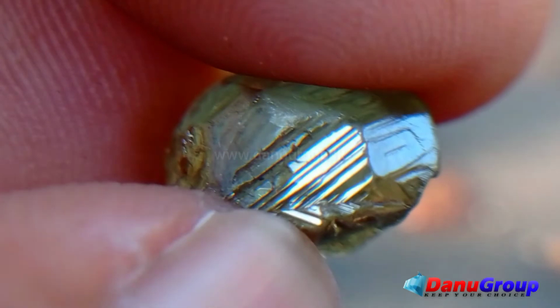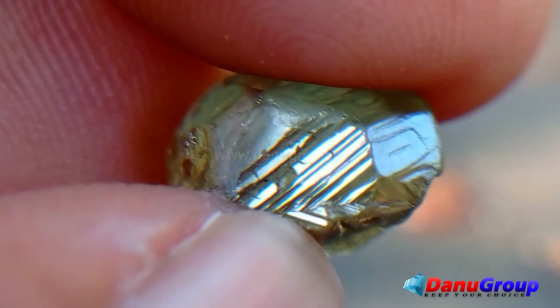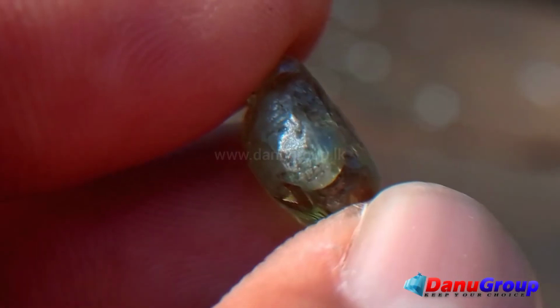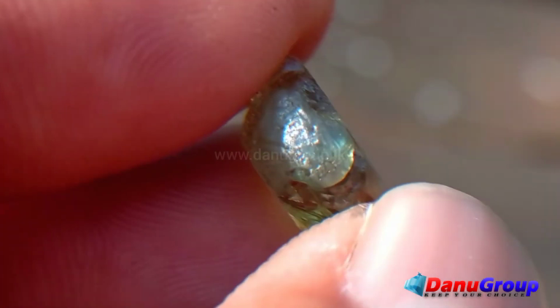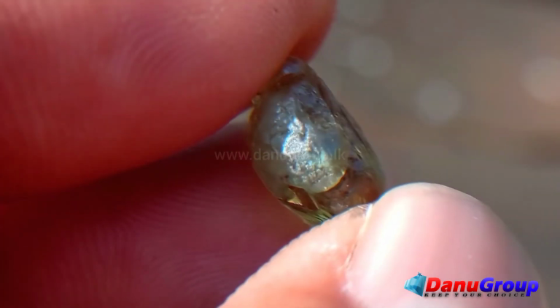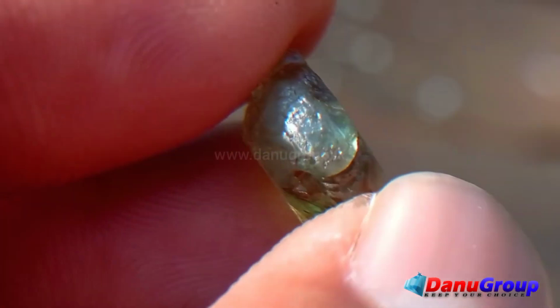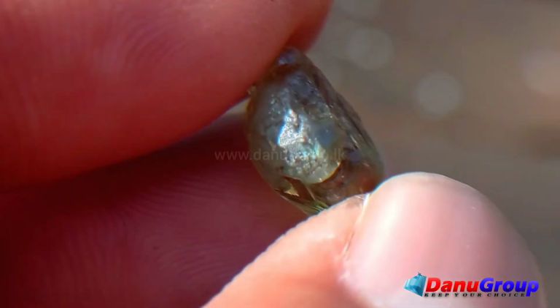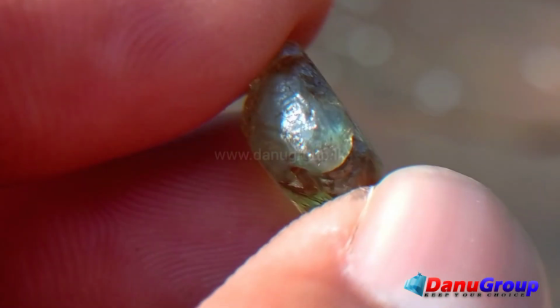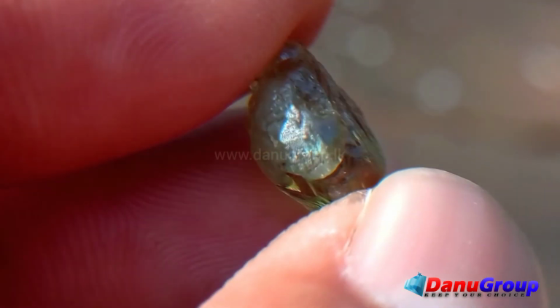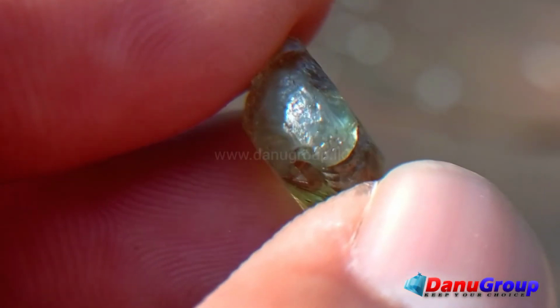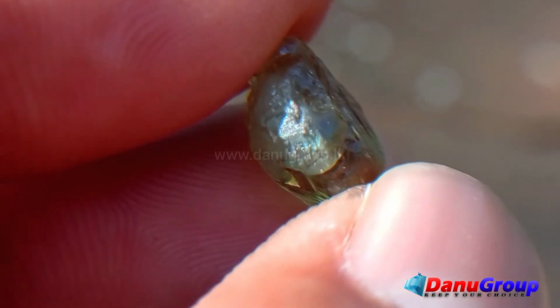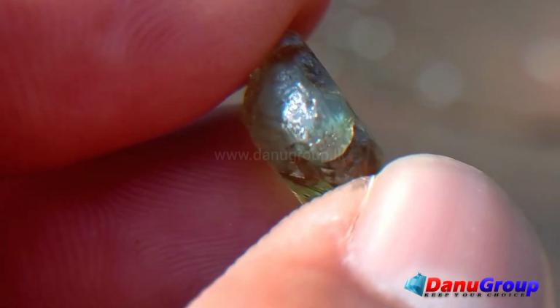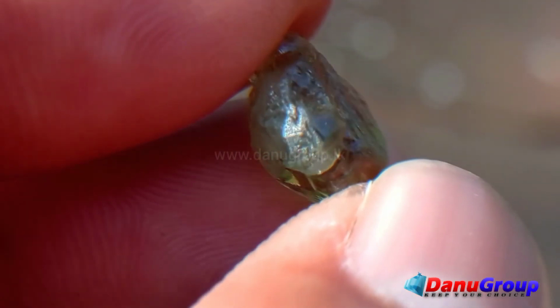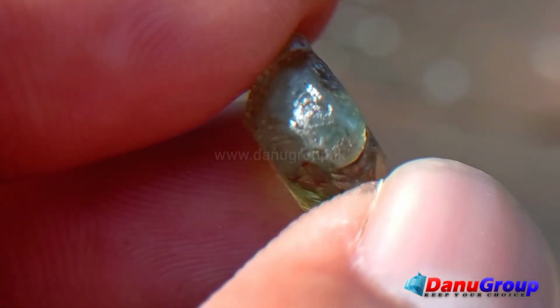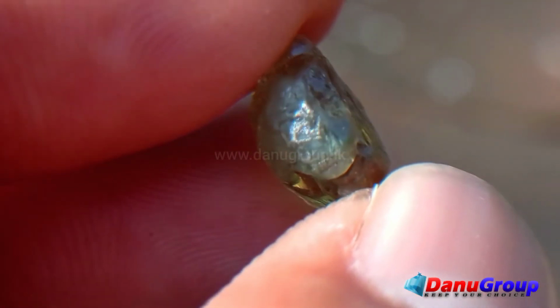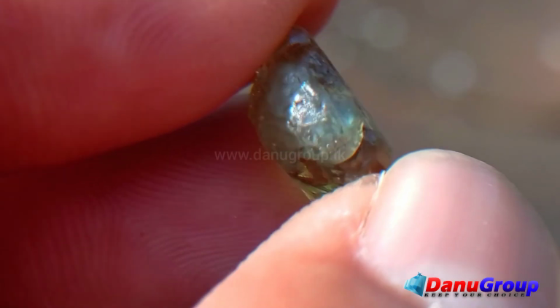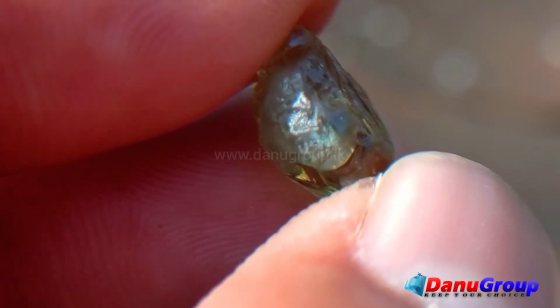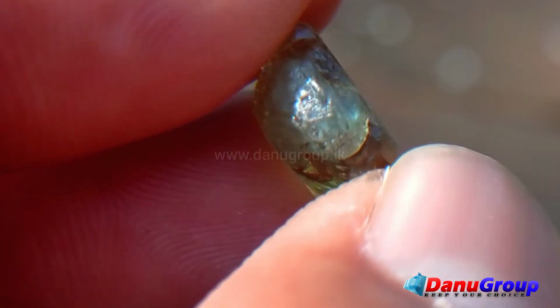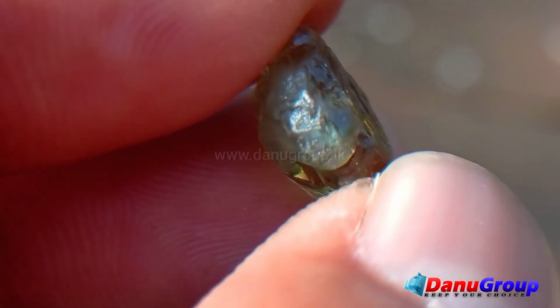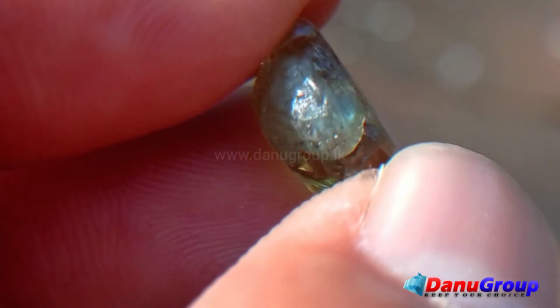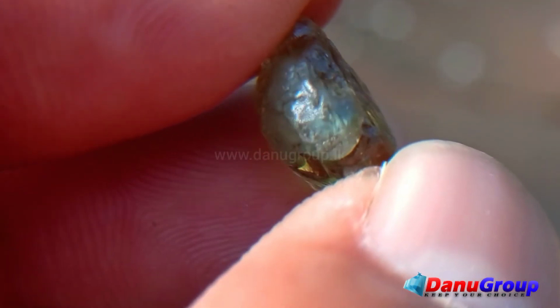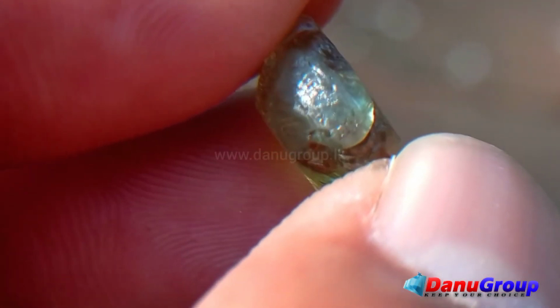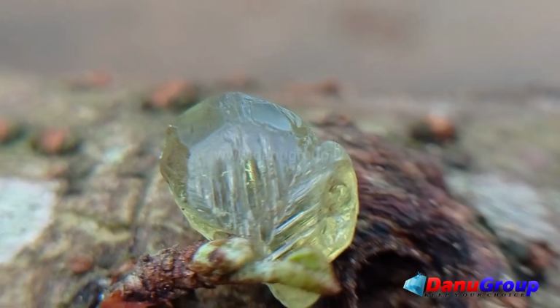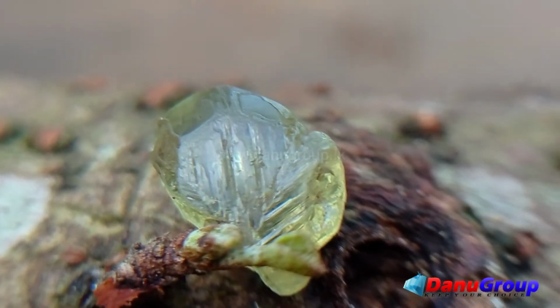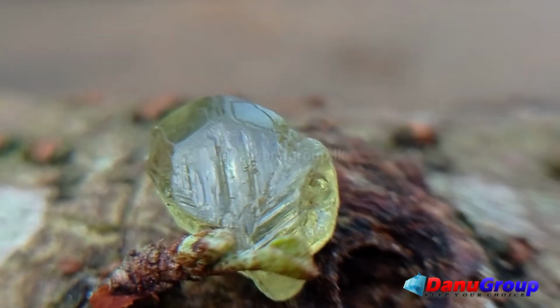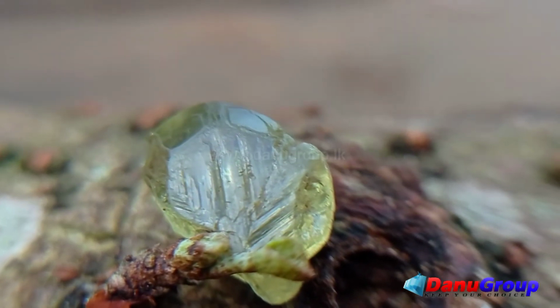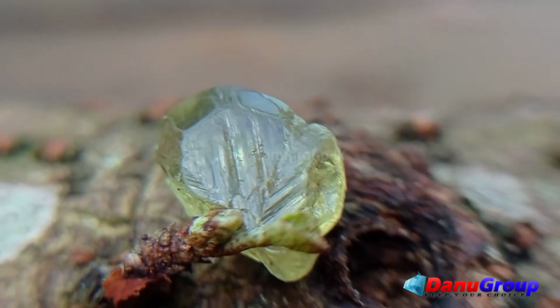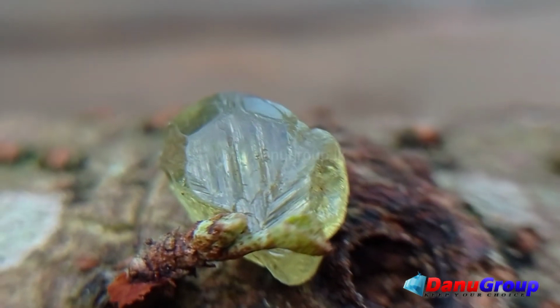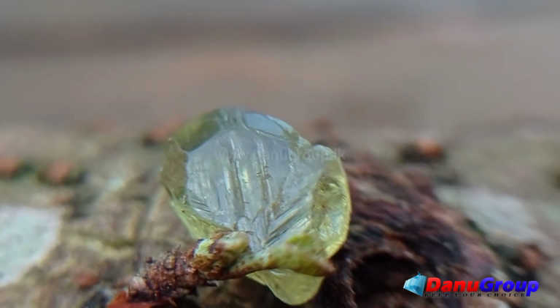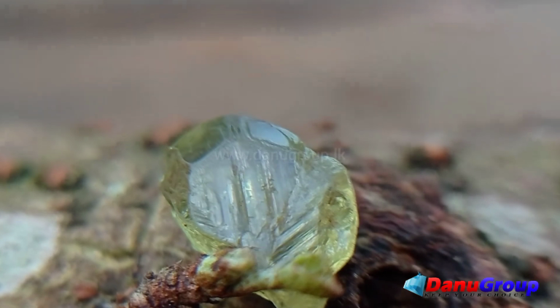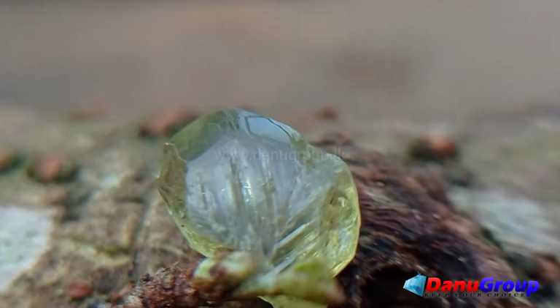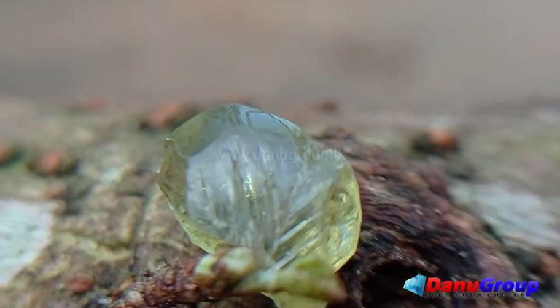Color: apple green. Clarity: only a visible fracture in the left side petal corner; other areas are clean. Category: rare mineral.